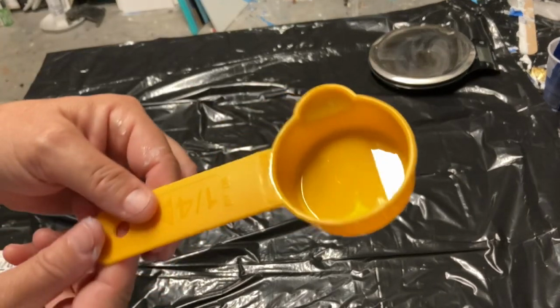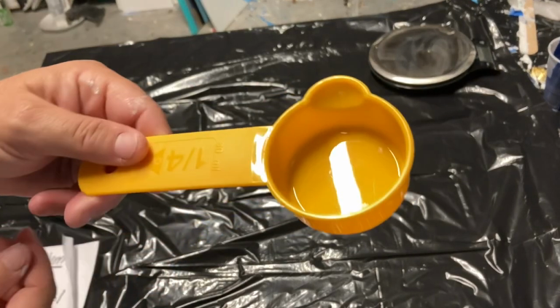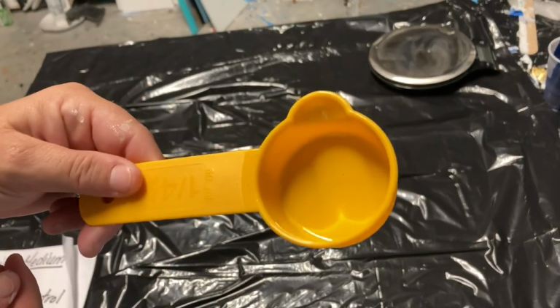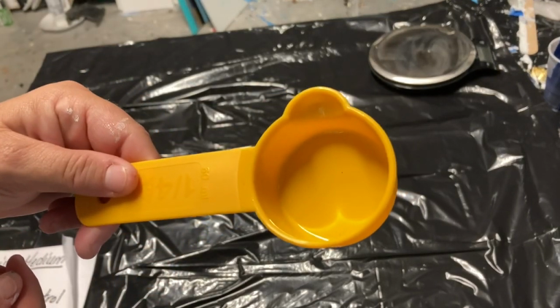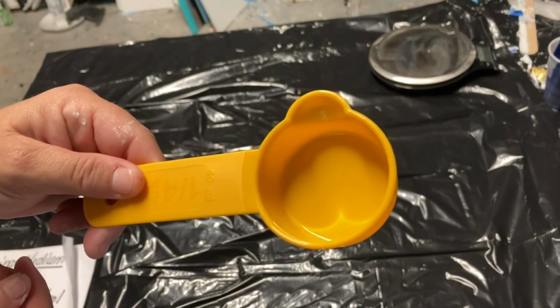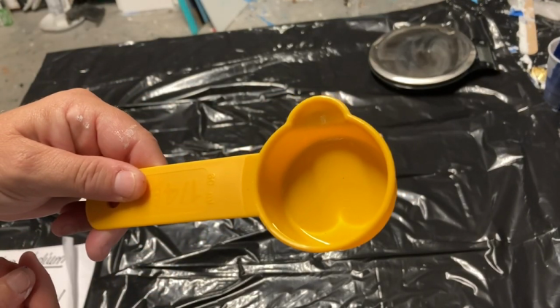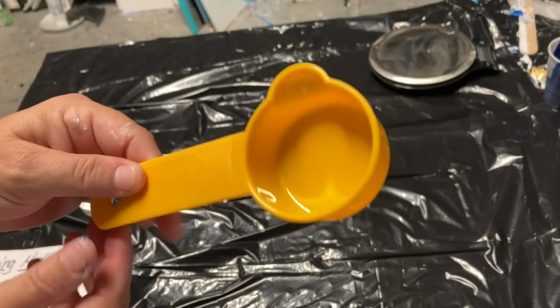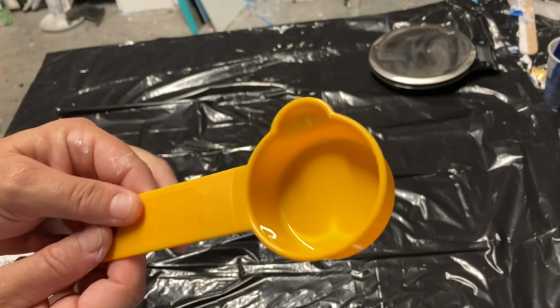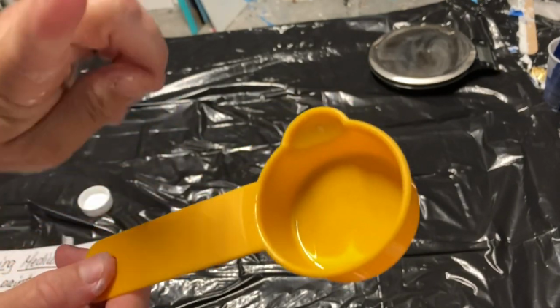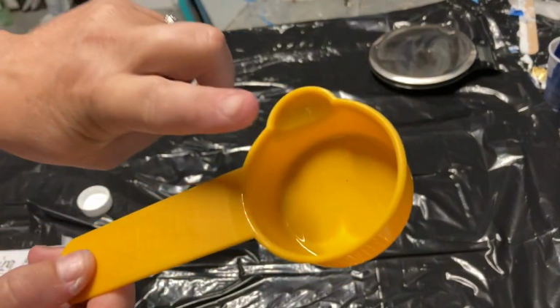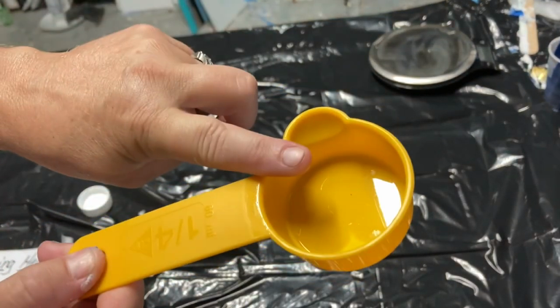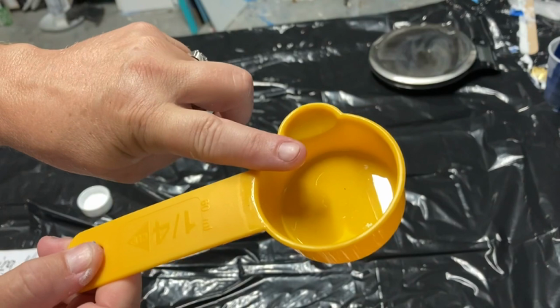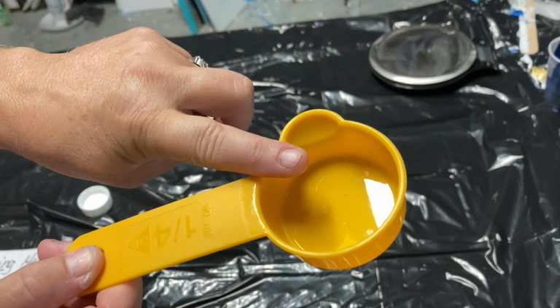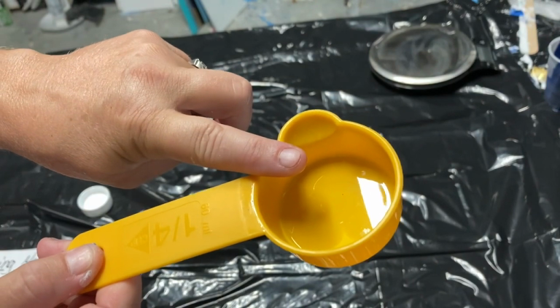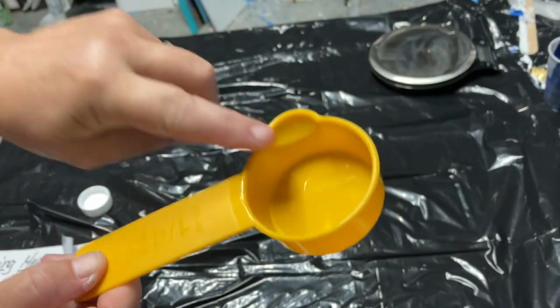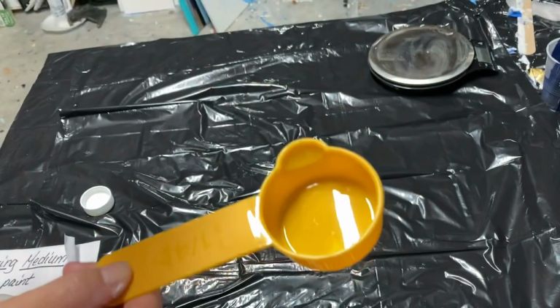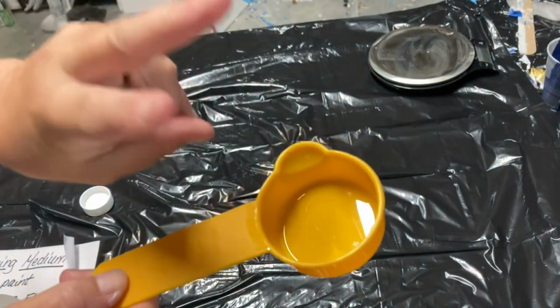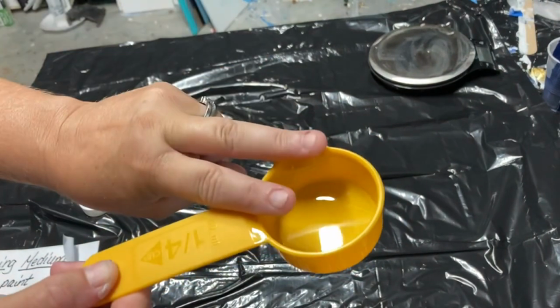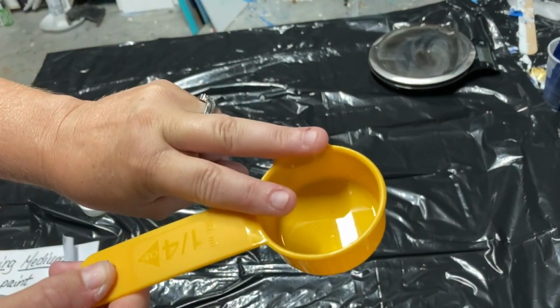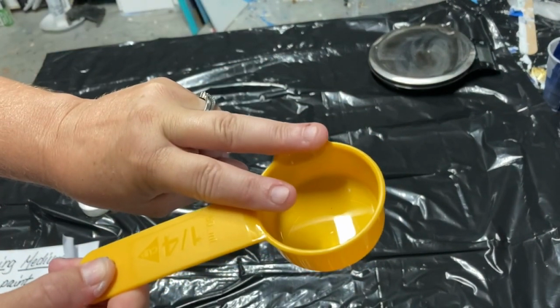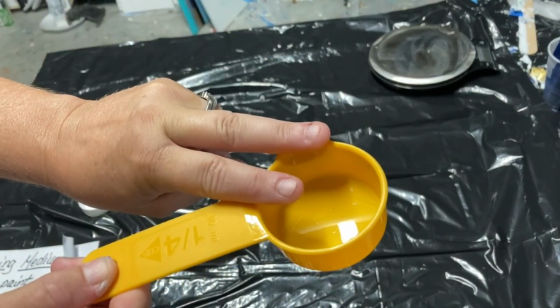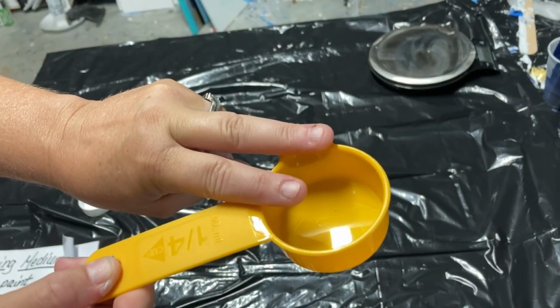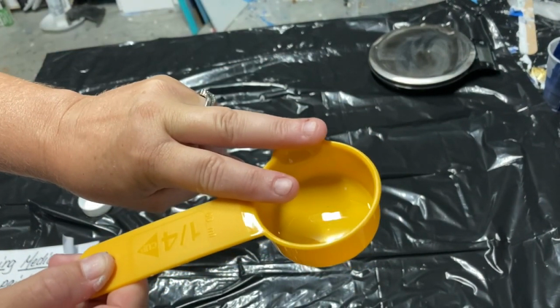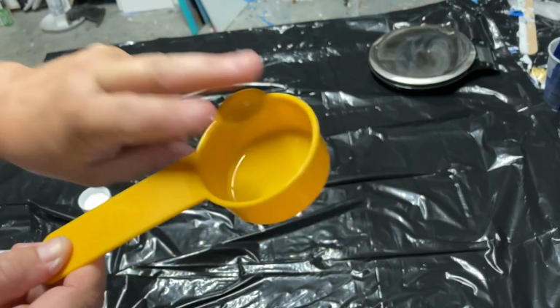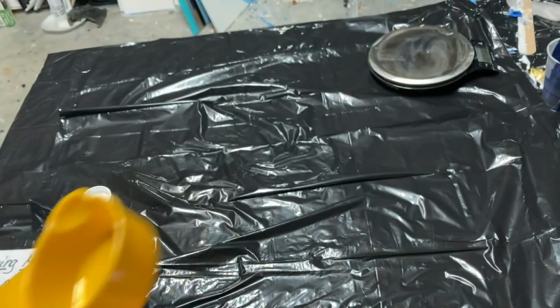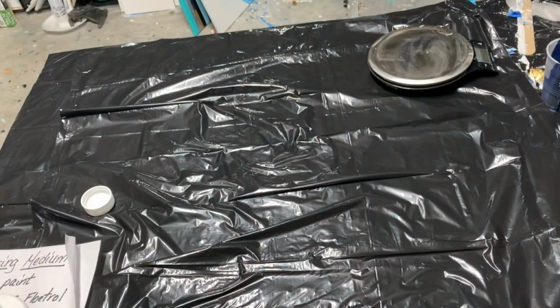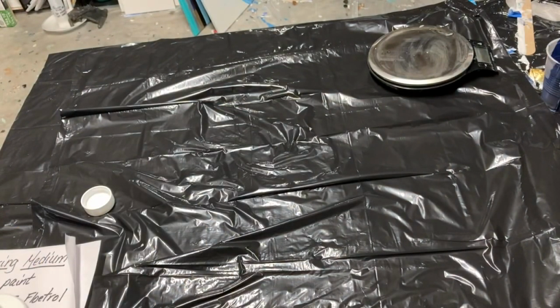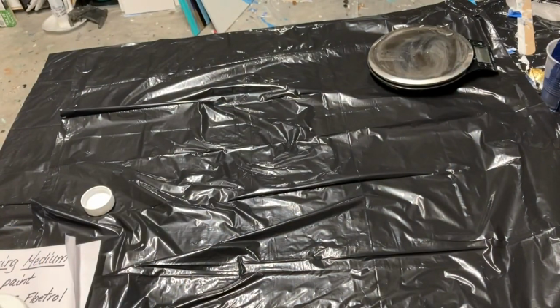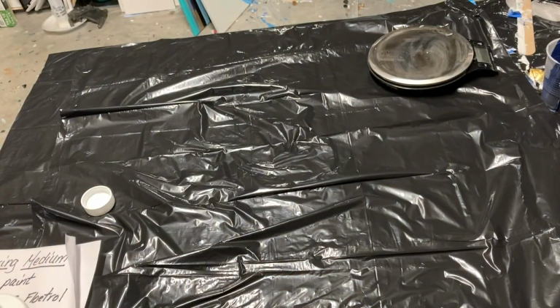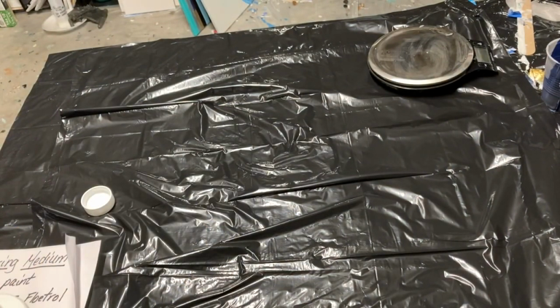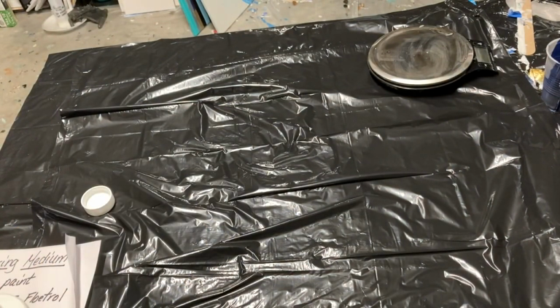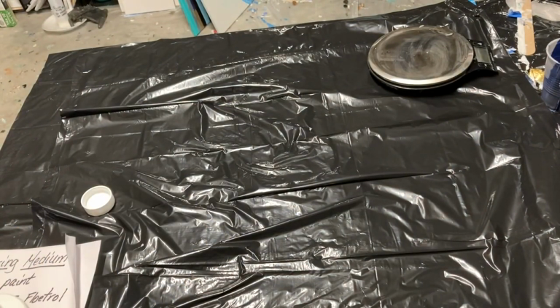Or you could take this quarter cup — I'm going to call it a scoop — and you would do one scoop of paint and two scoops of Floetrol. Mix that in the cup. It's that easy.